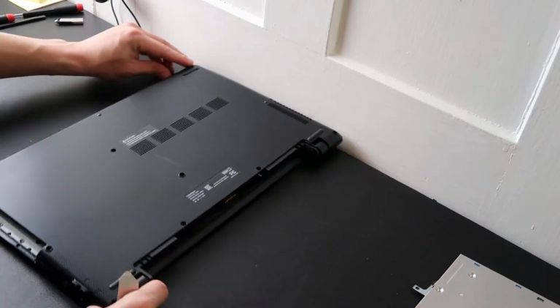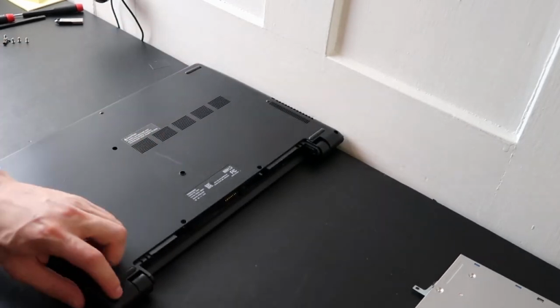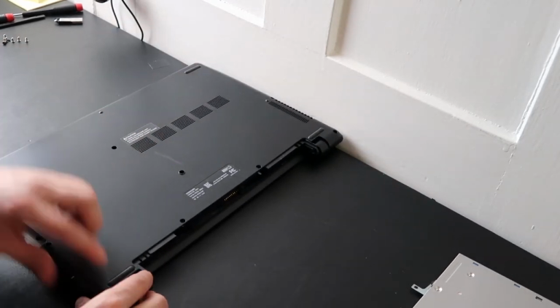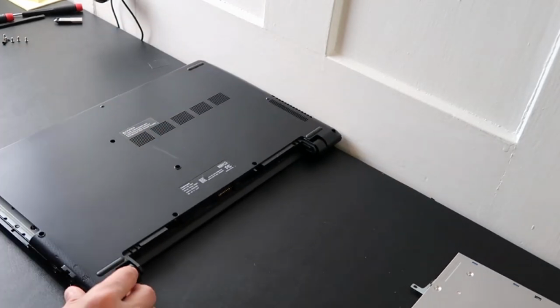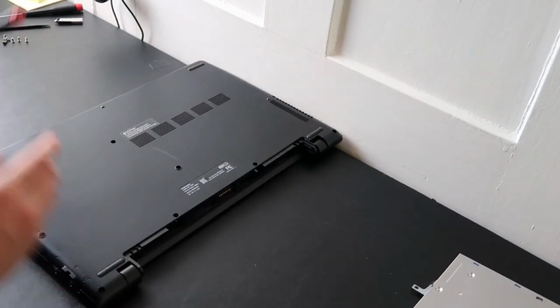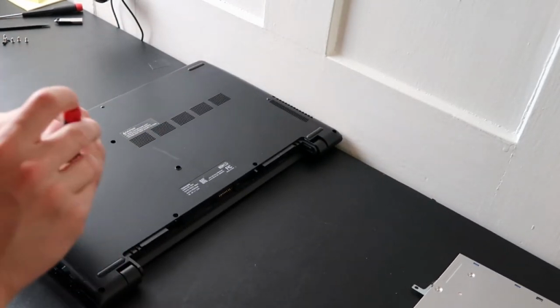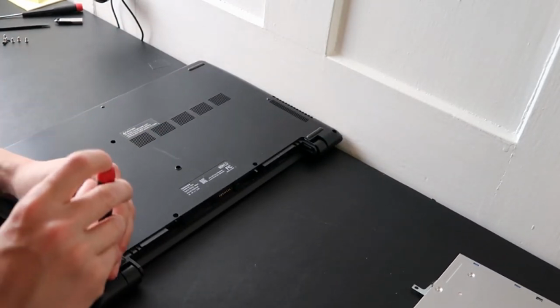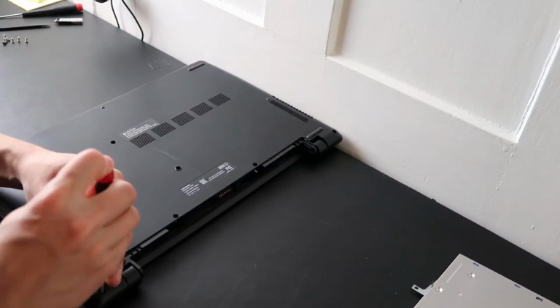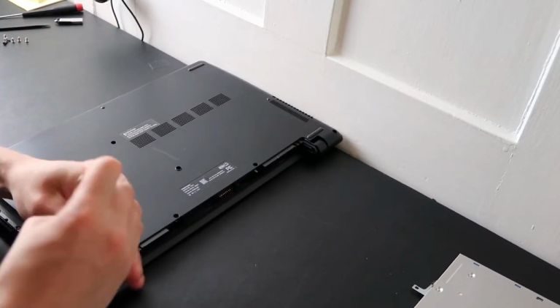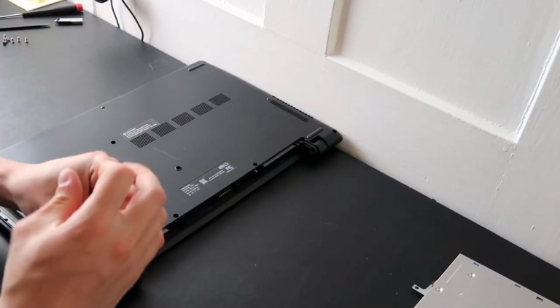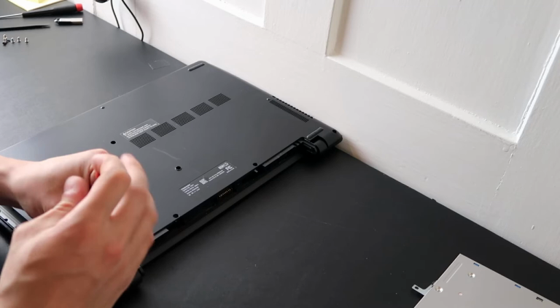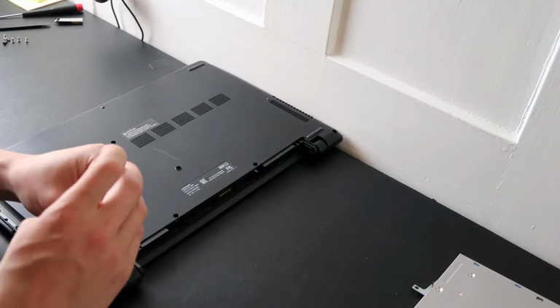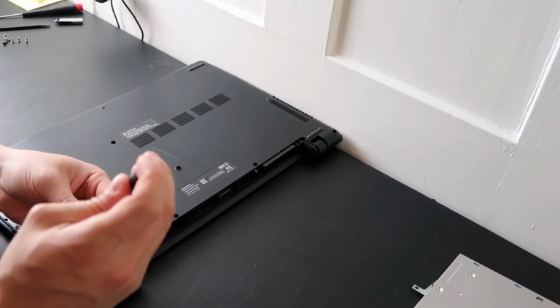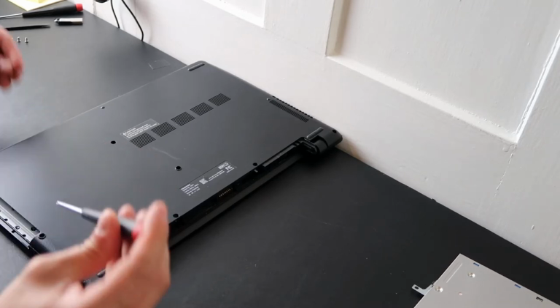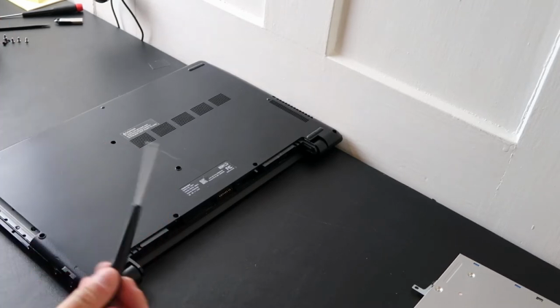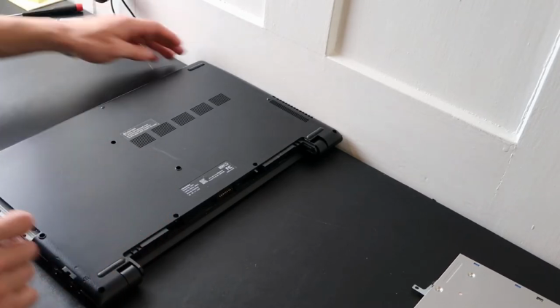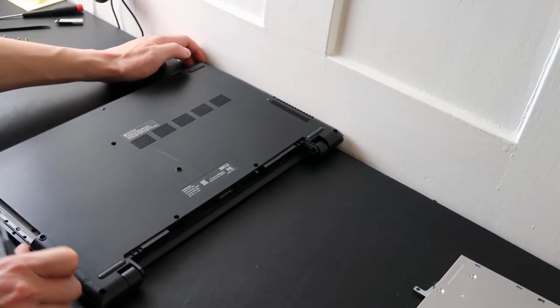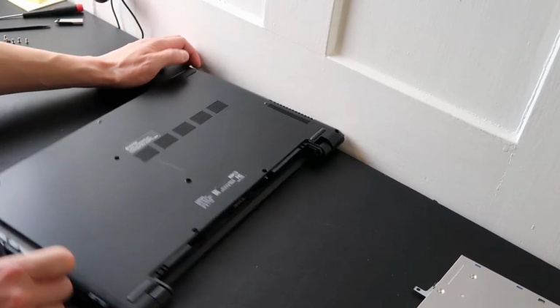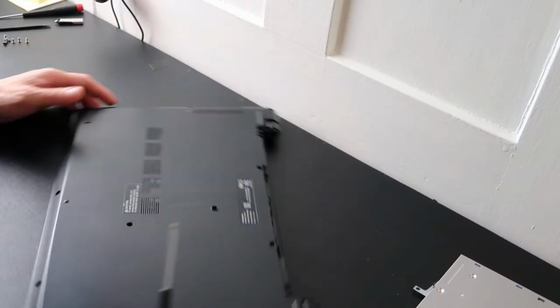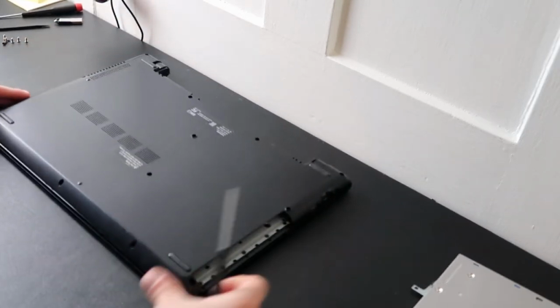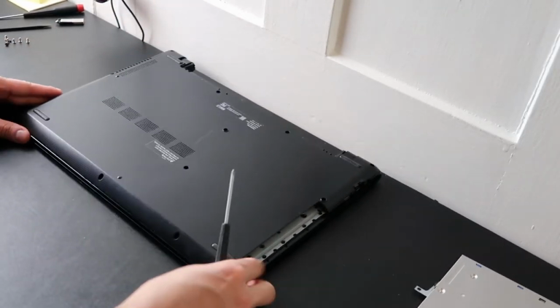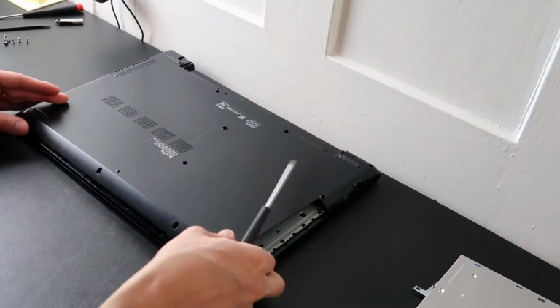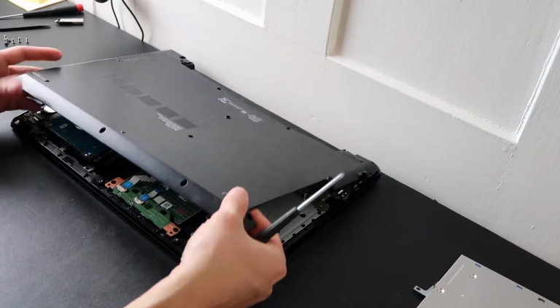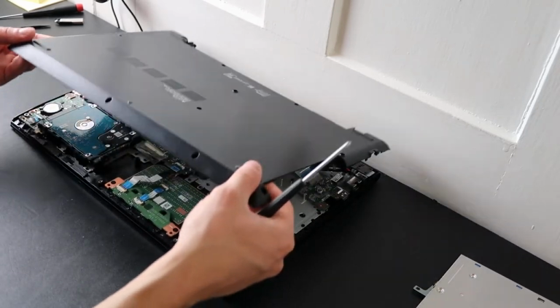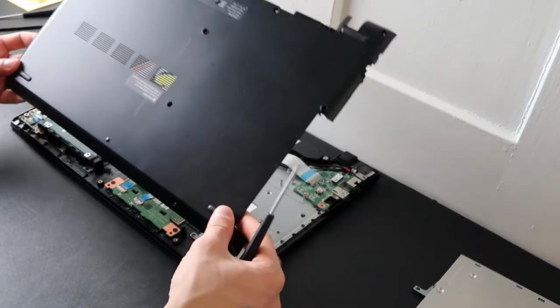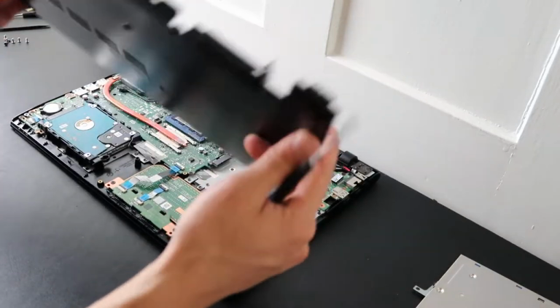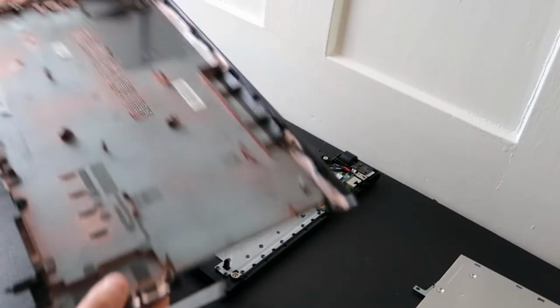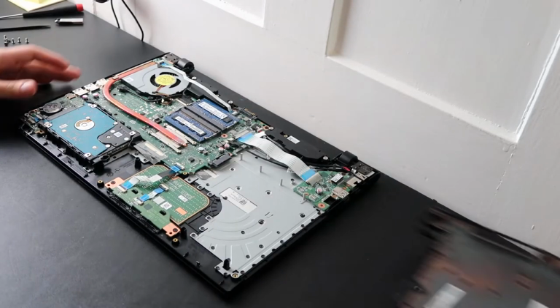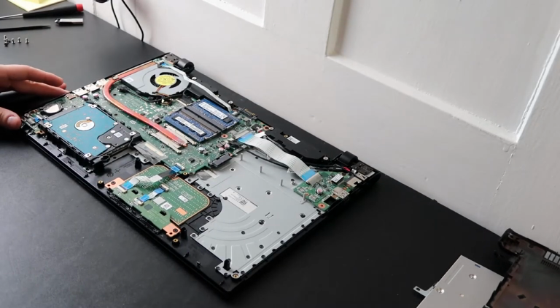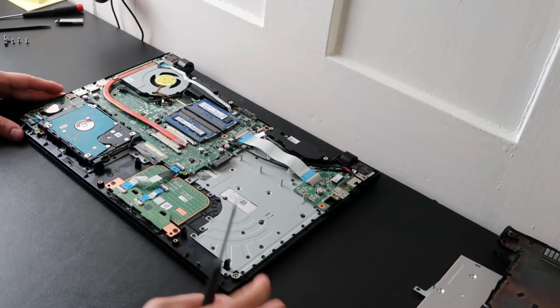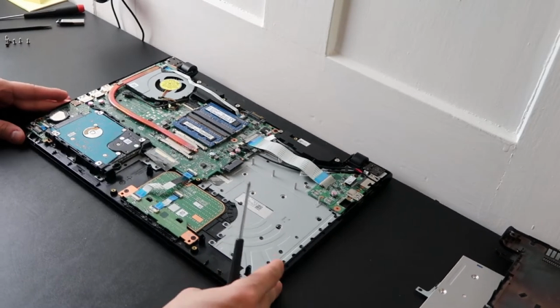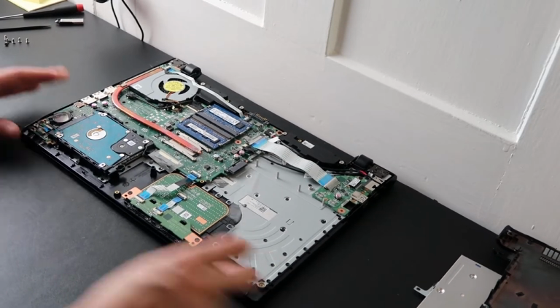Oh, I missed a screw. If you feel any resistance like that, double-check your screws, because you're definitely strong enough to pull it off but you'll break it. The only bad thing about laptop repair is you can break anything you touch.